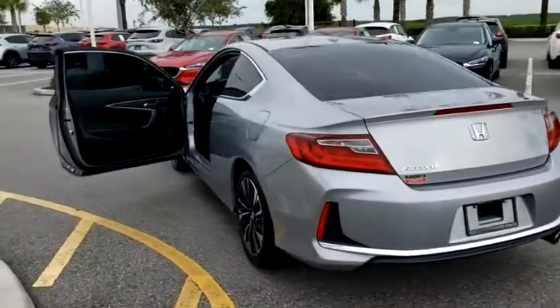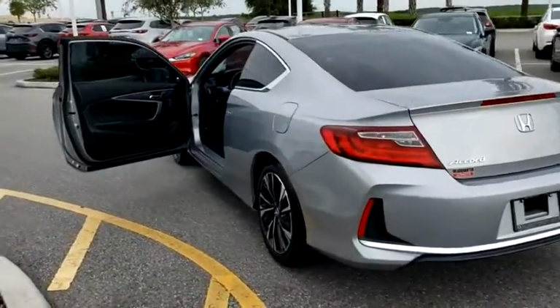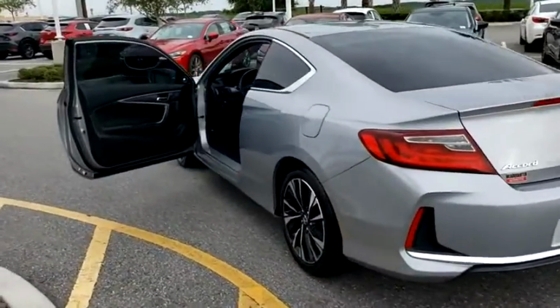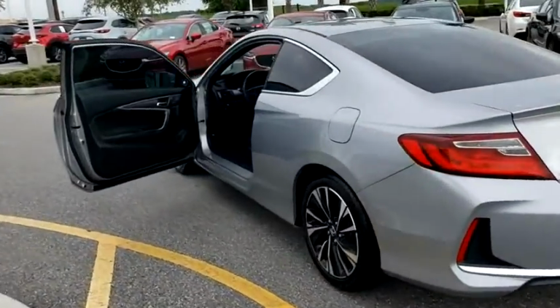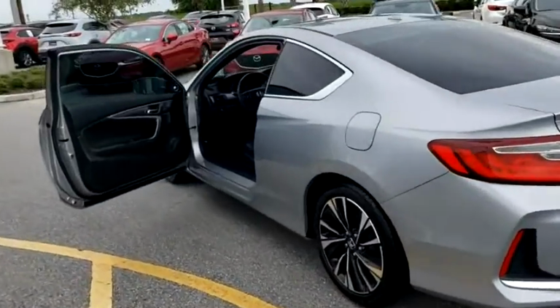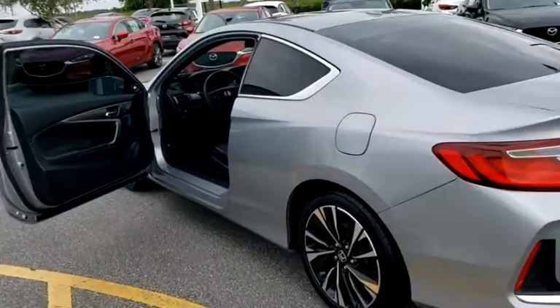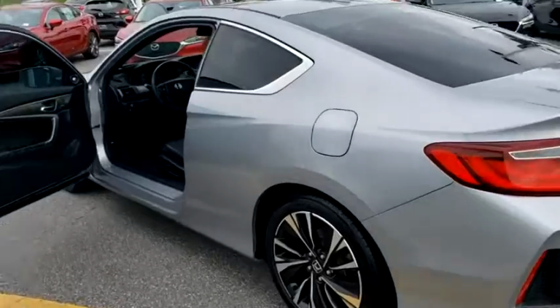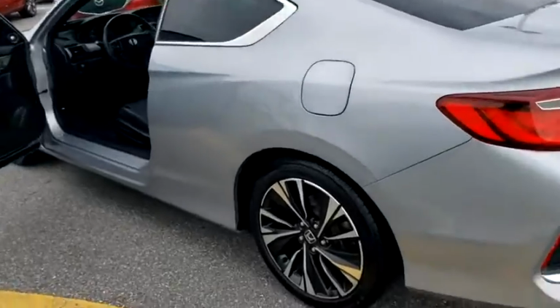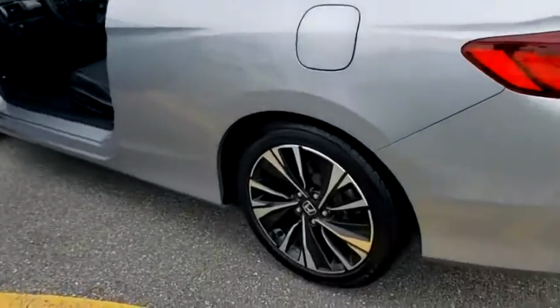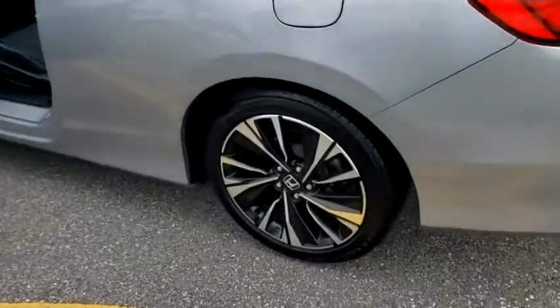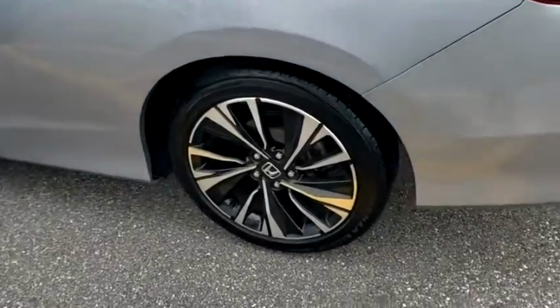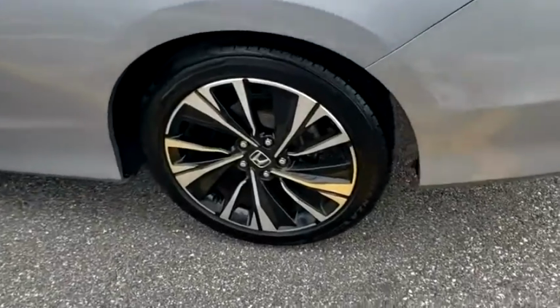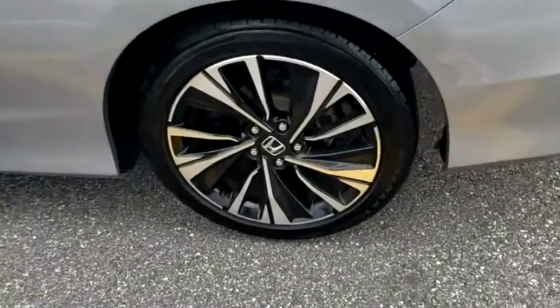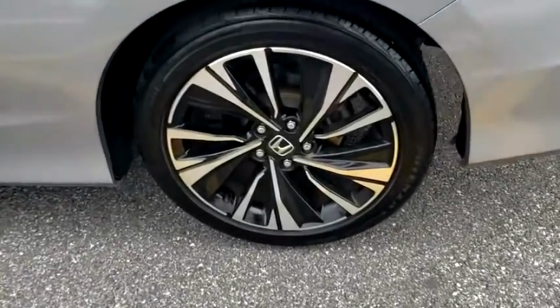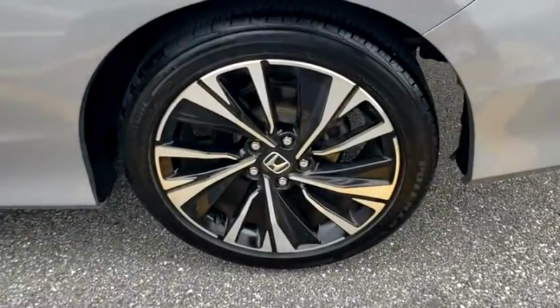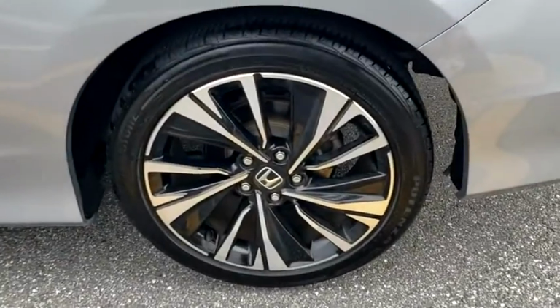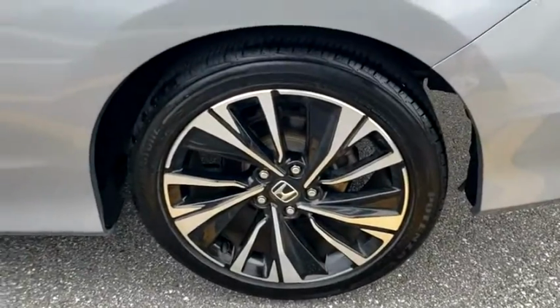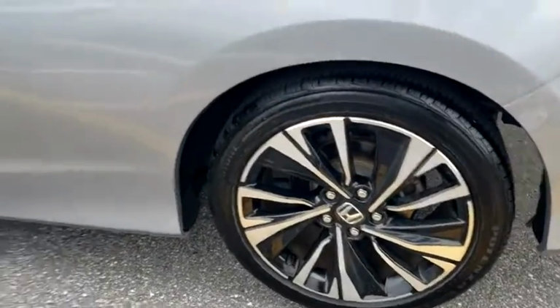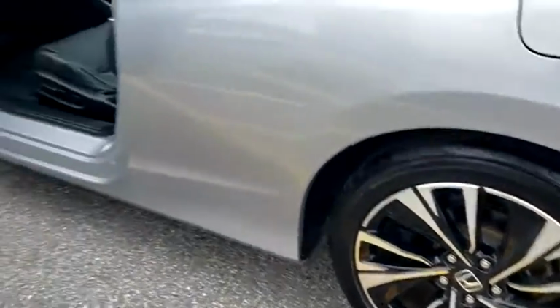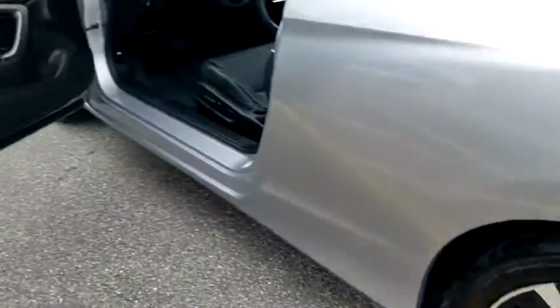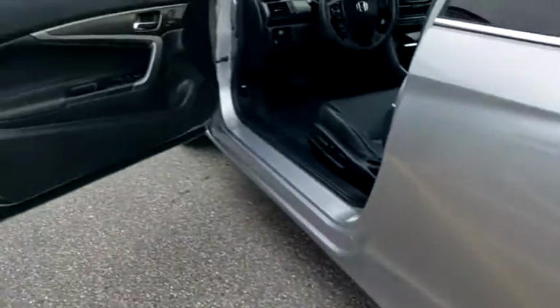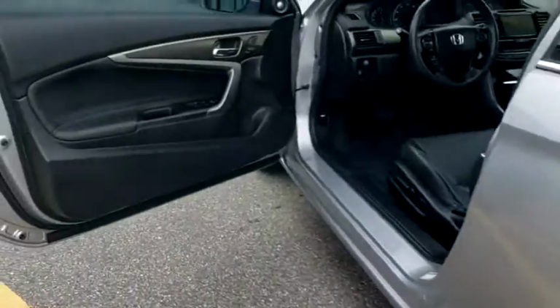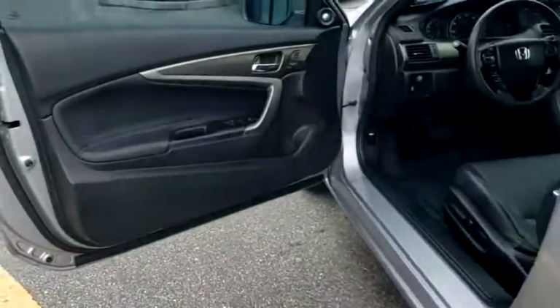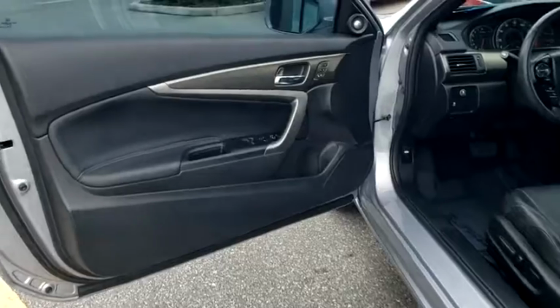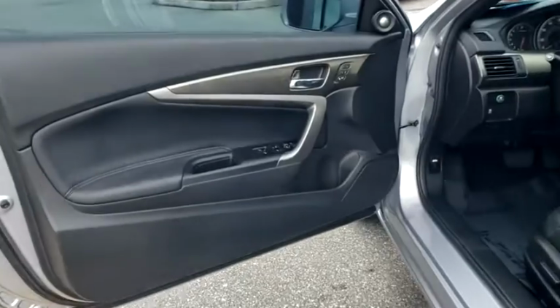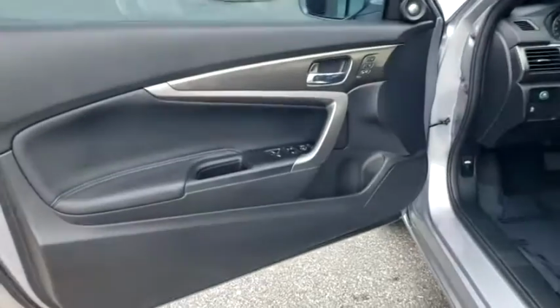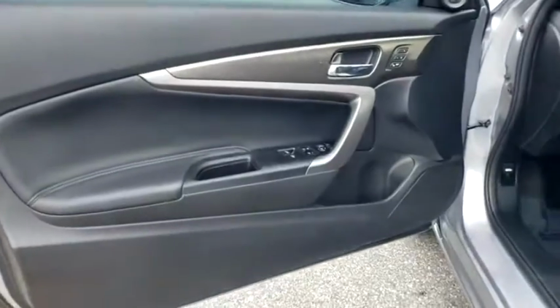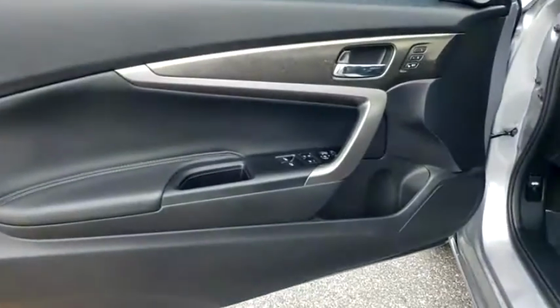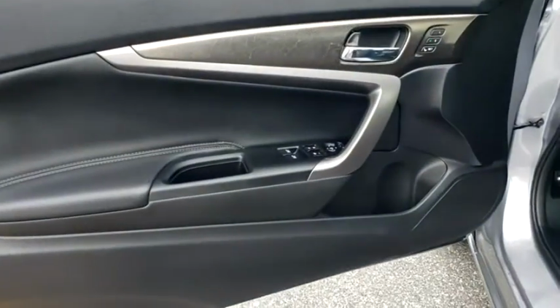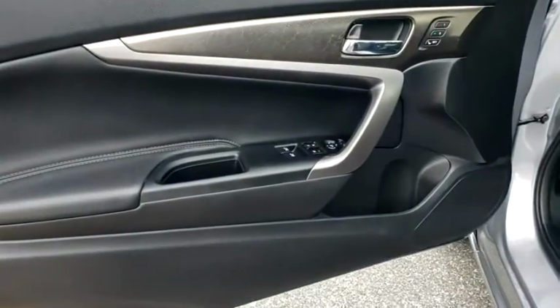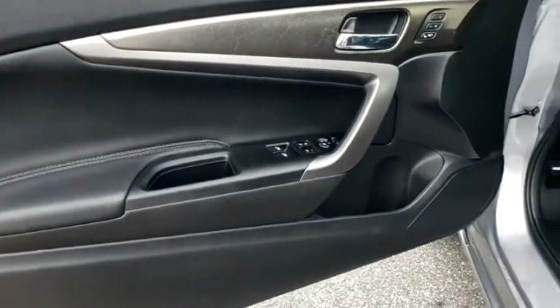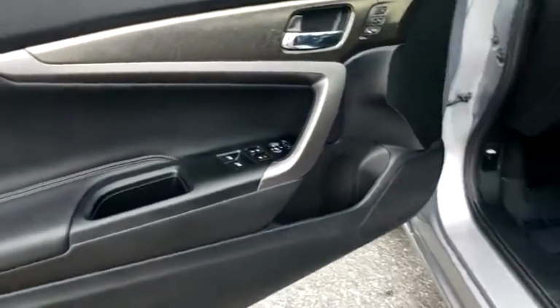Here are some of this vehicle's great options: traction control, dual airbags, alloy wheels, power steering, four-wheel disc brakes, rear window defroster.